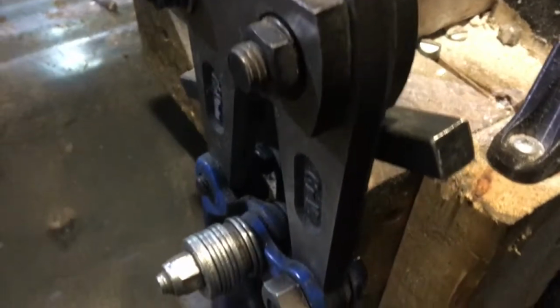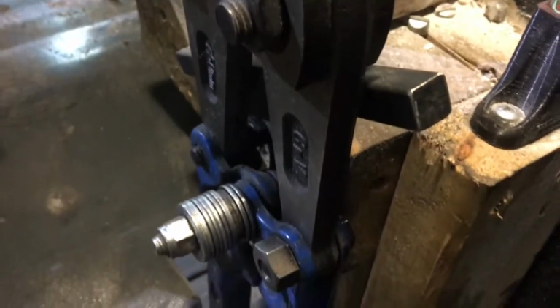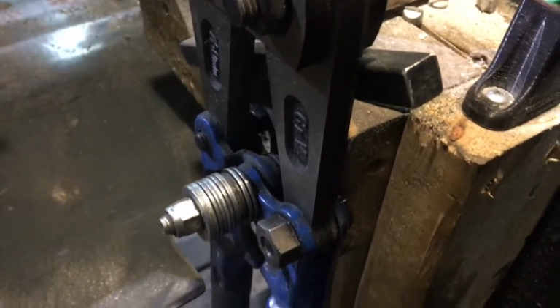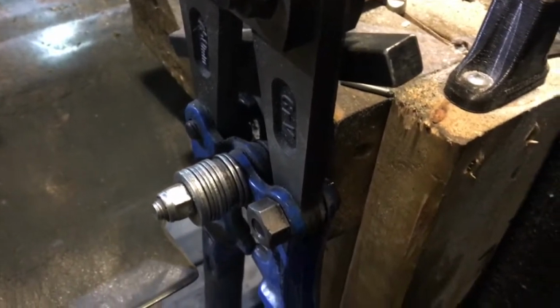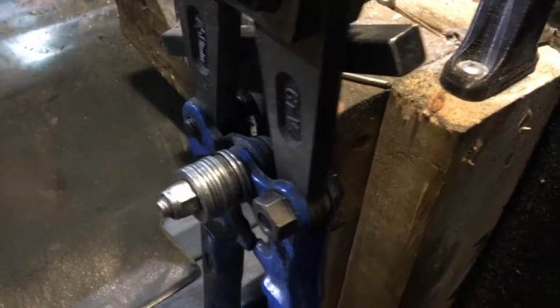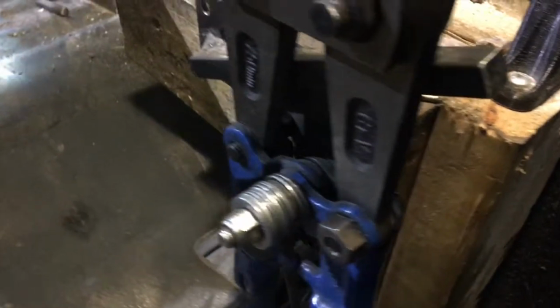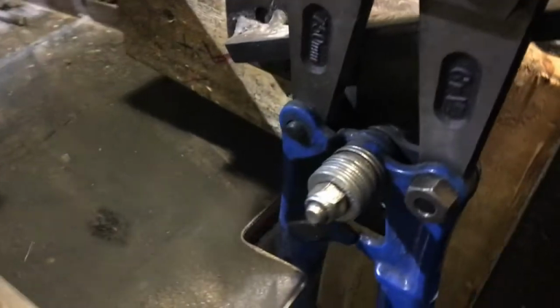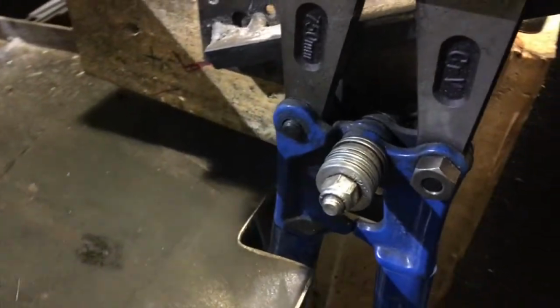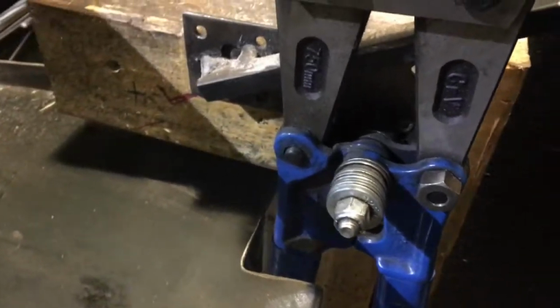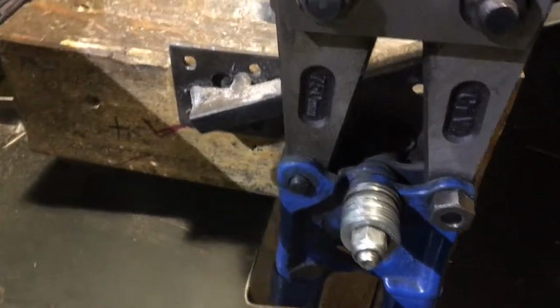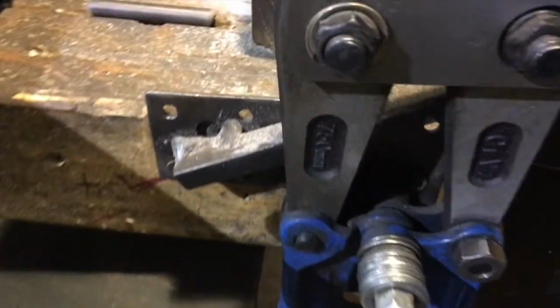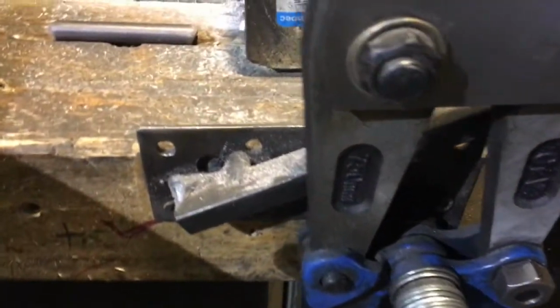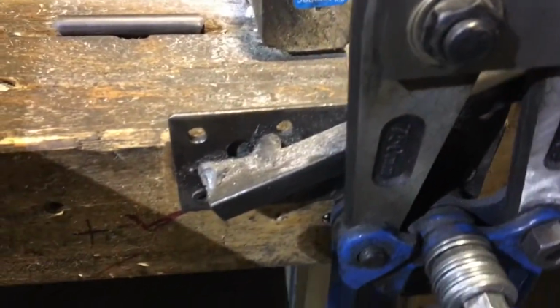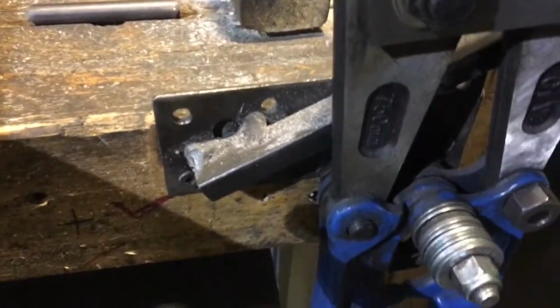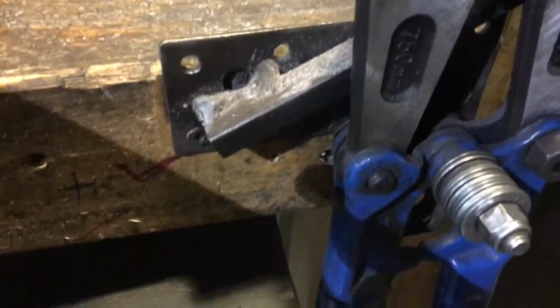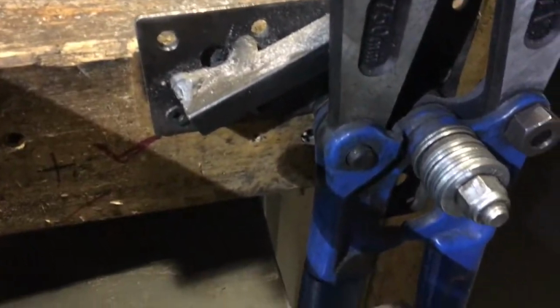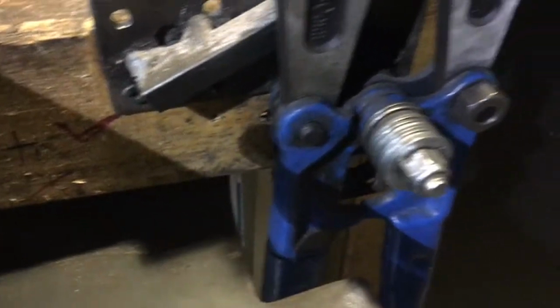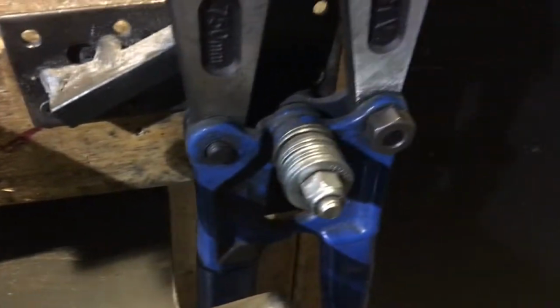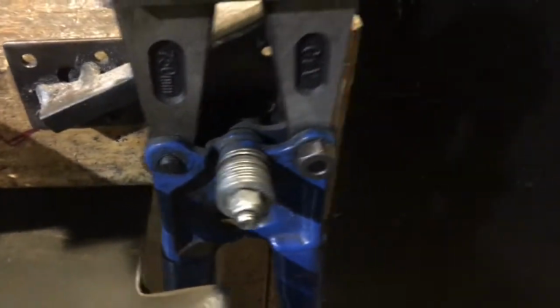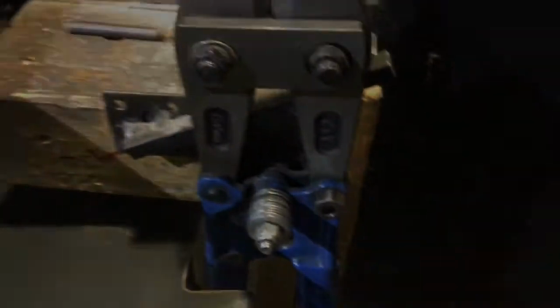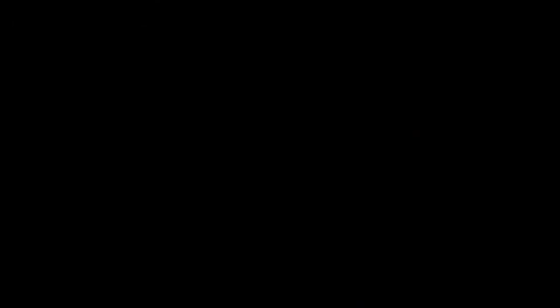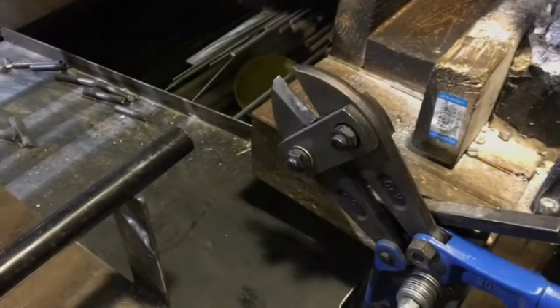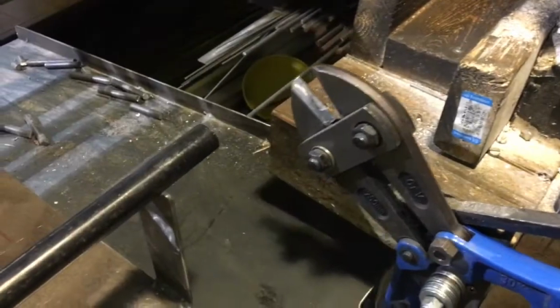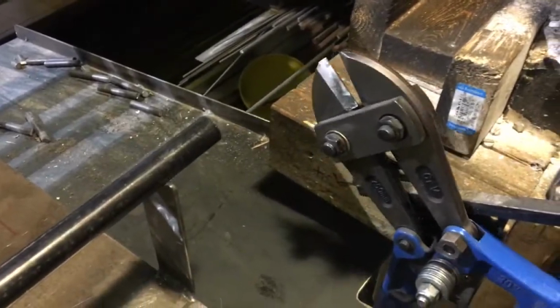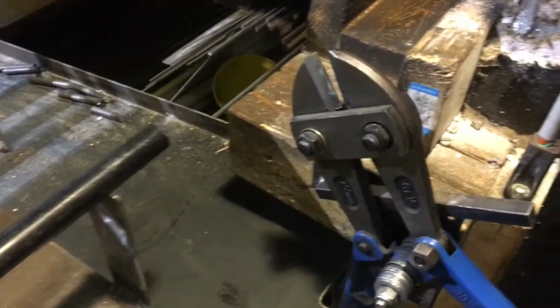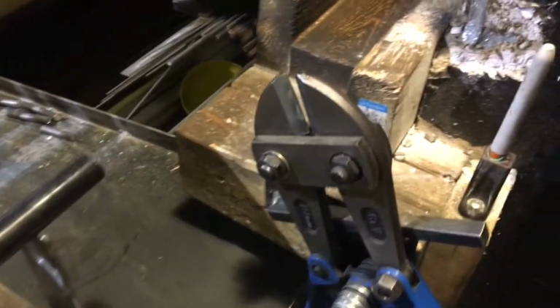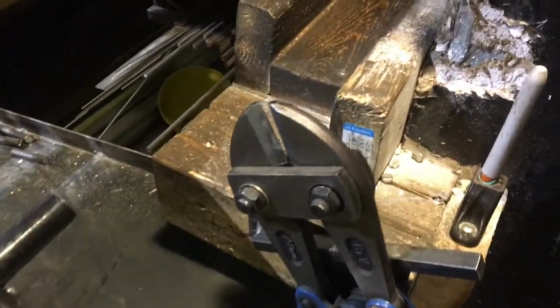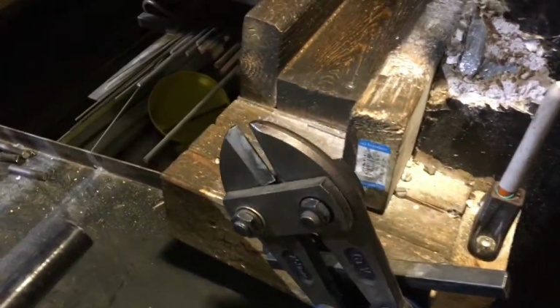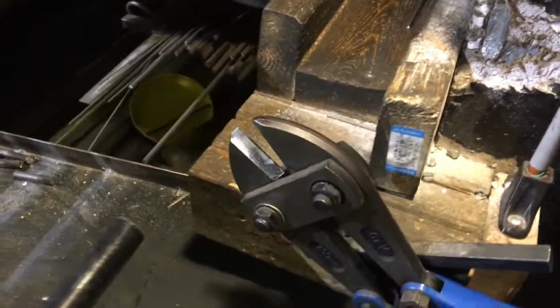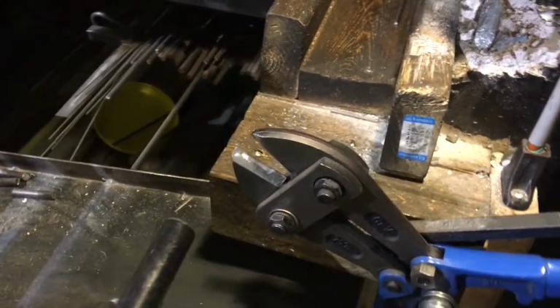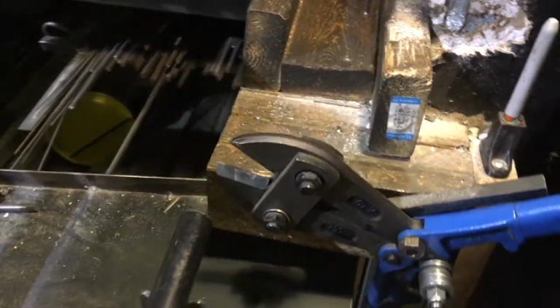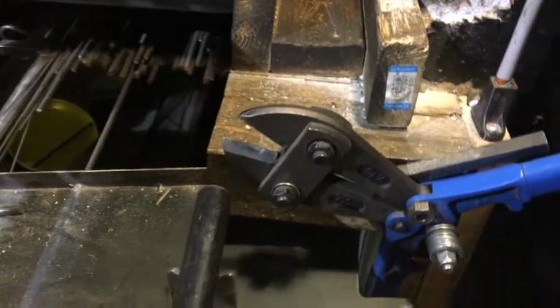I used one of my hairpin brackets to make this plate, welded a bolt on it, and welded a little piece of half inch just to keep the cutter lined up nicely.